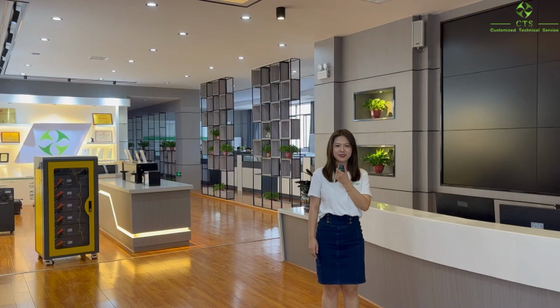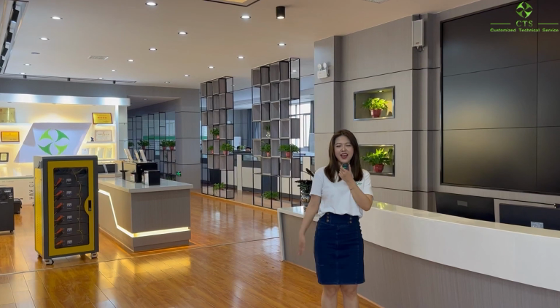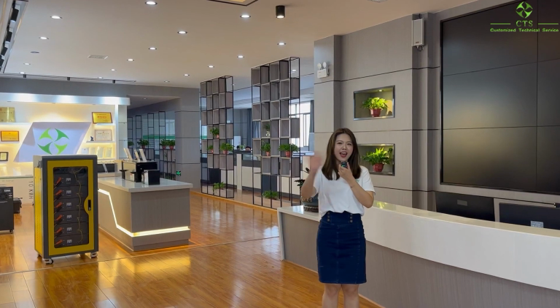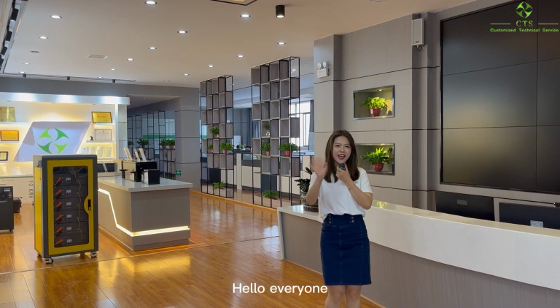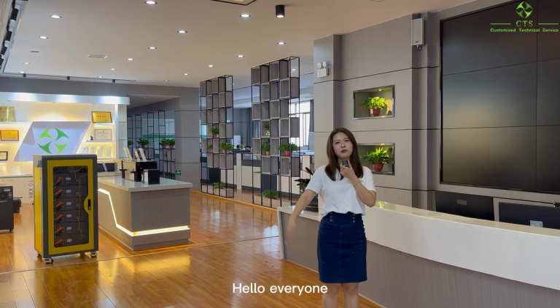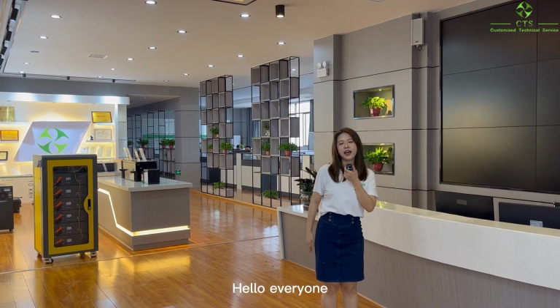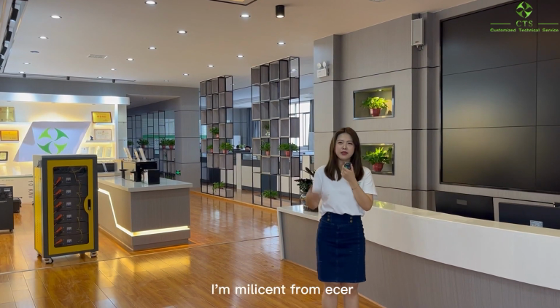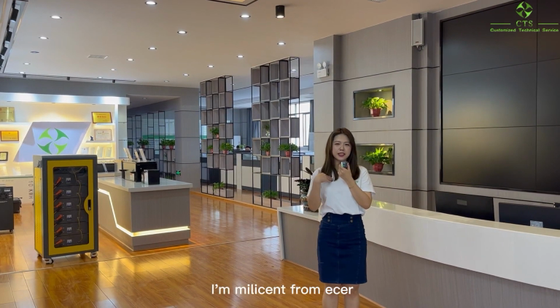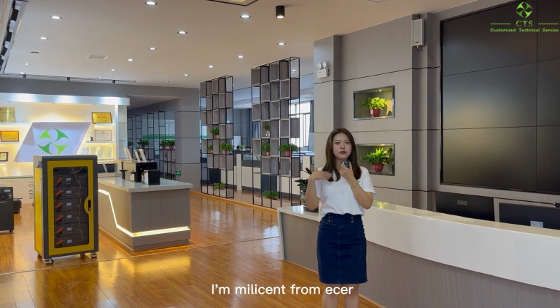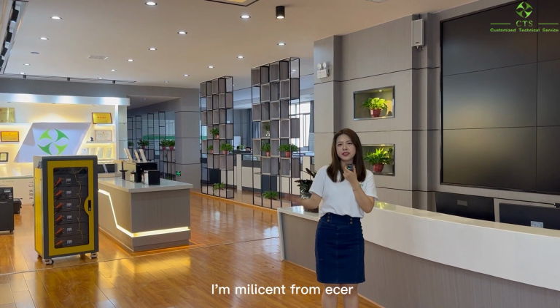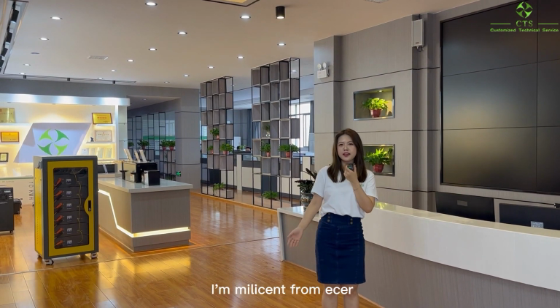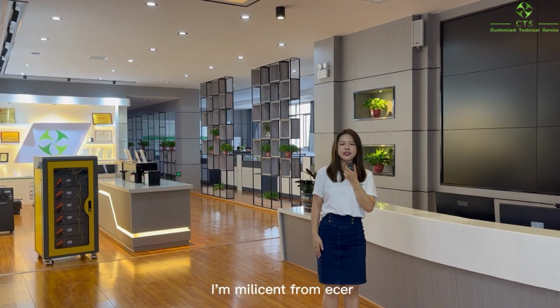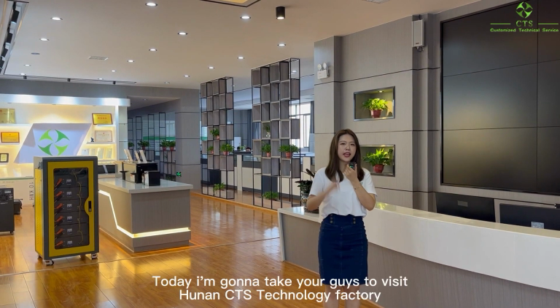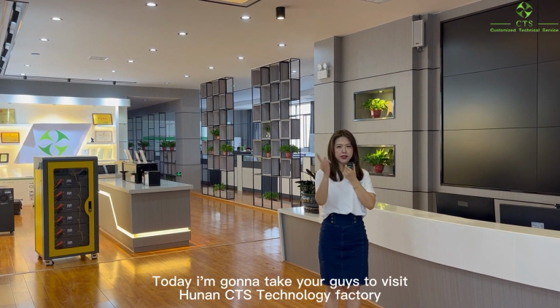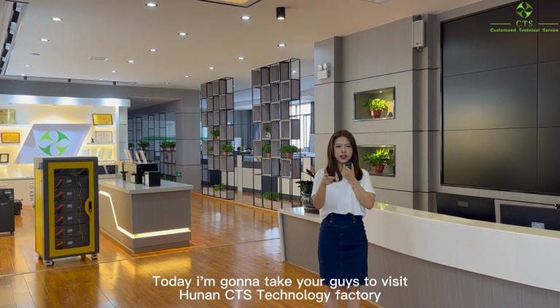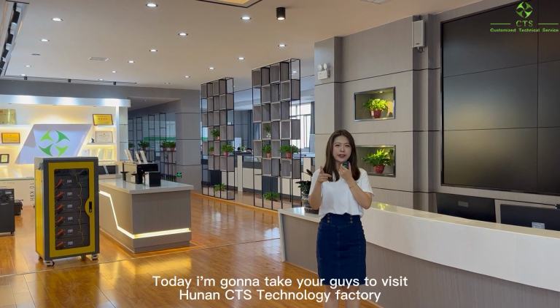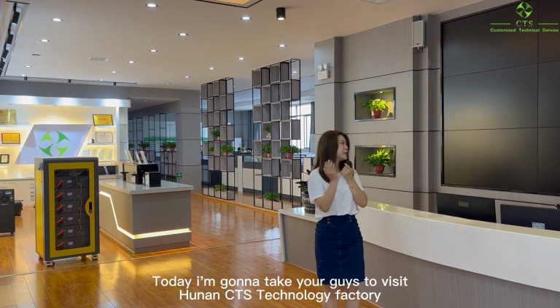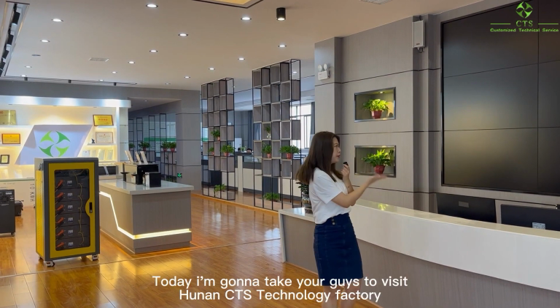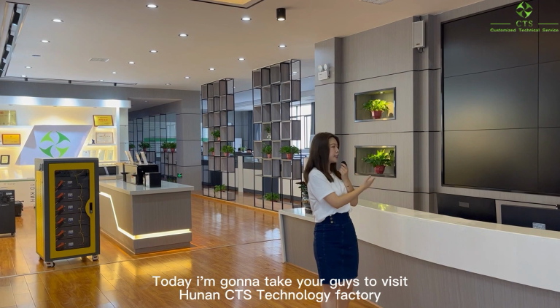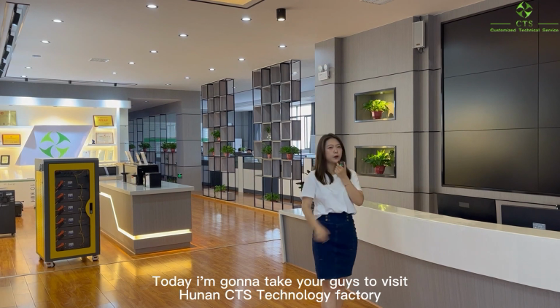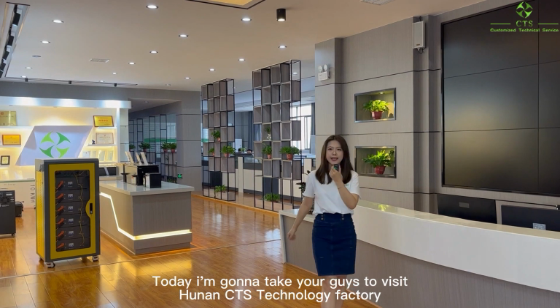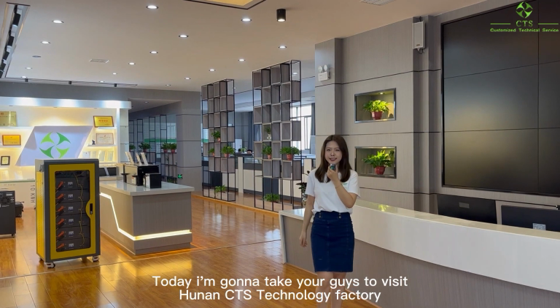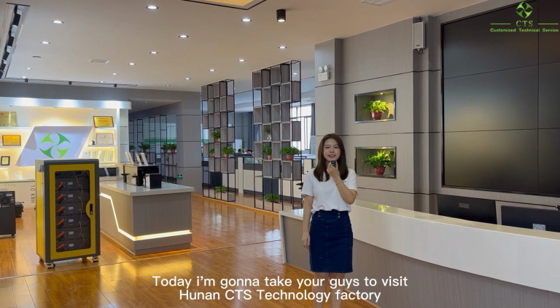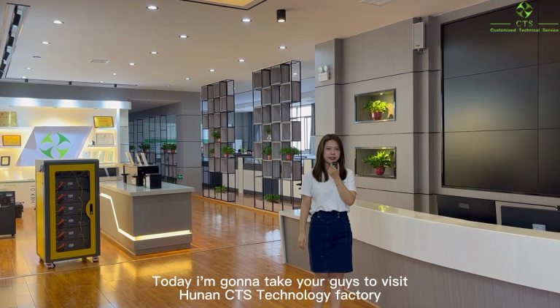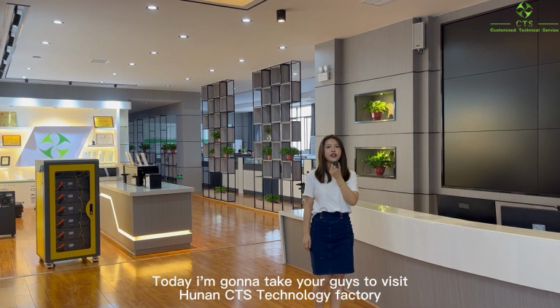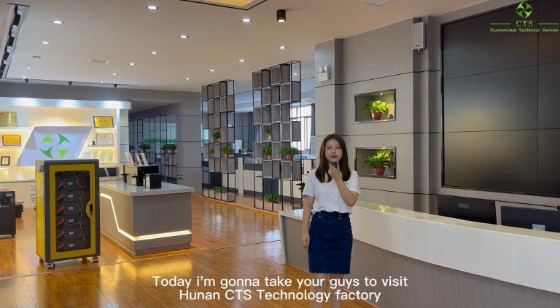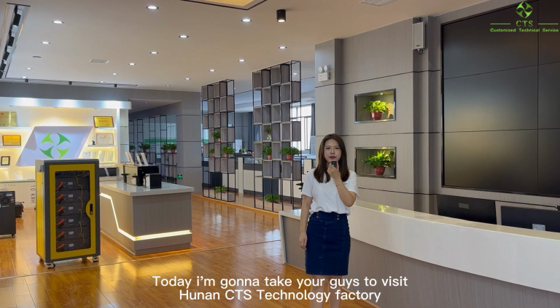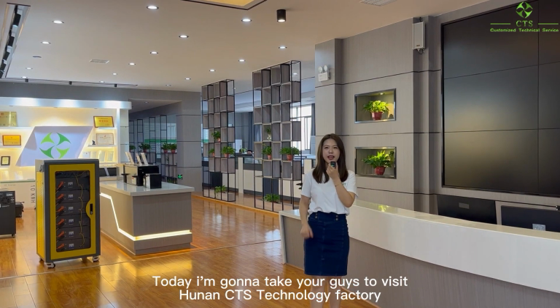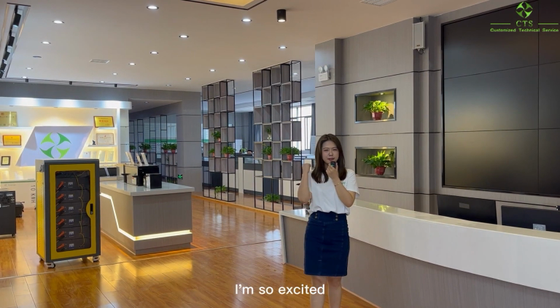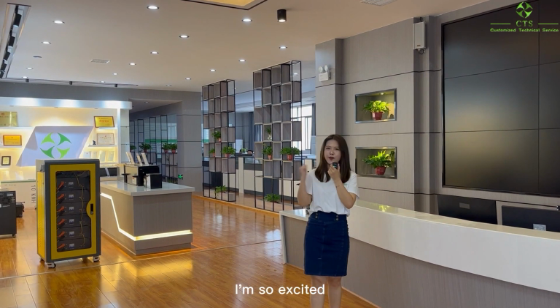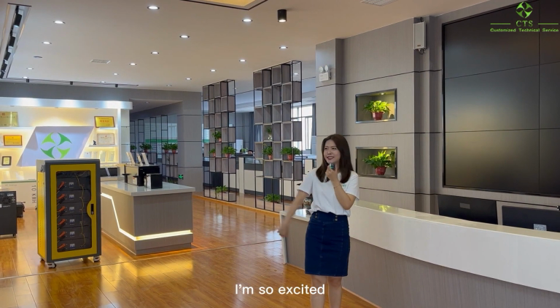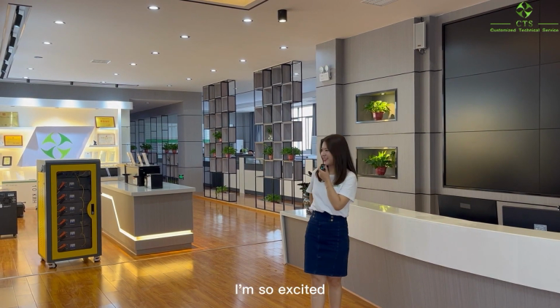Hi everyone, I'm Millicent from ESA. Today I'm going to take you guys to visit Hunan CTS Technology Factory. I'm so excited.